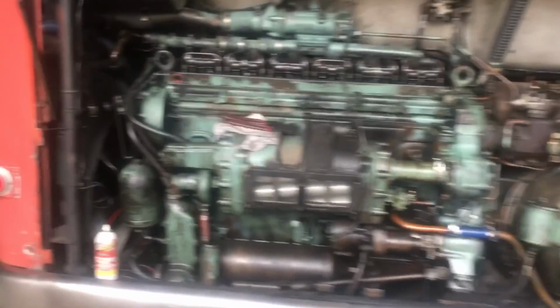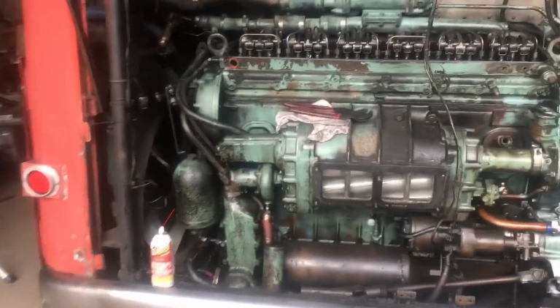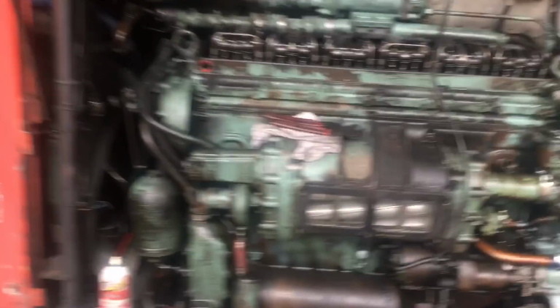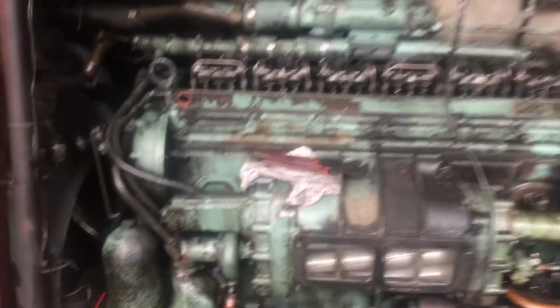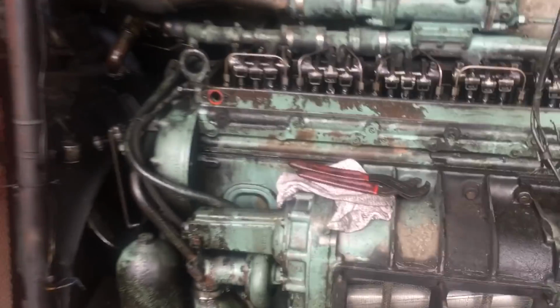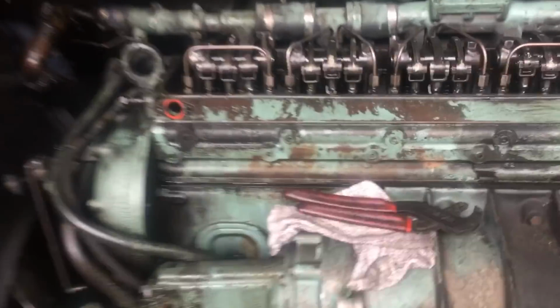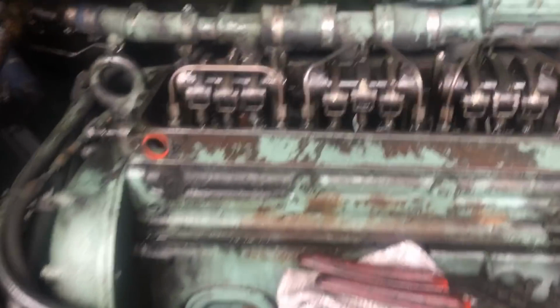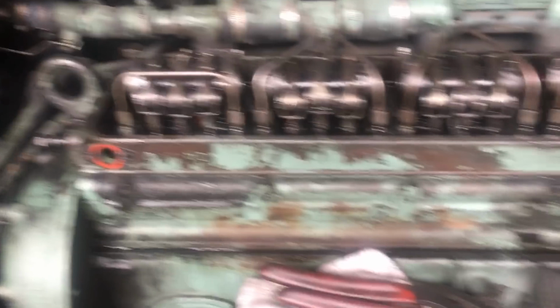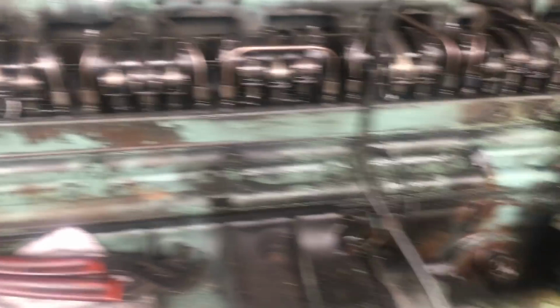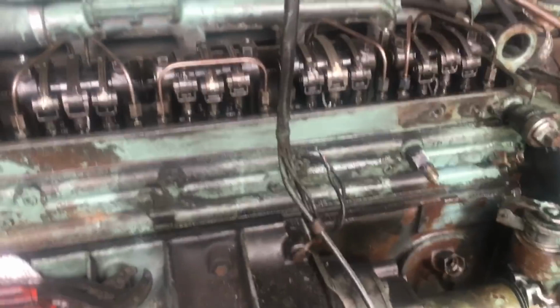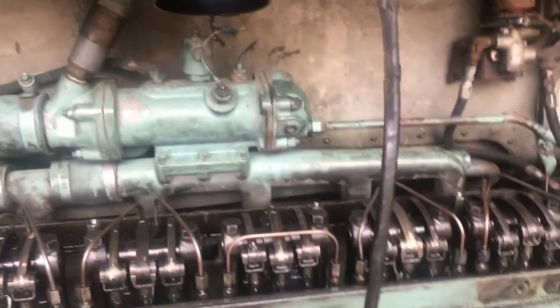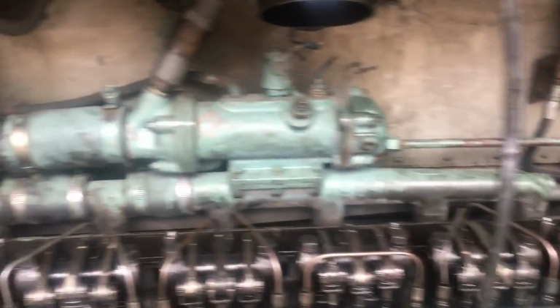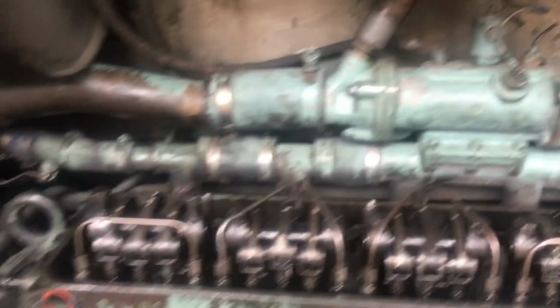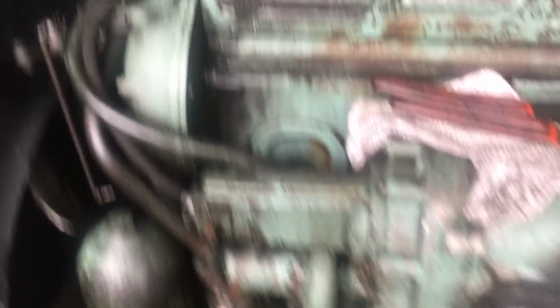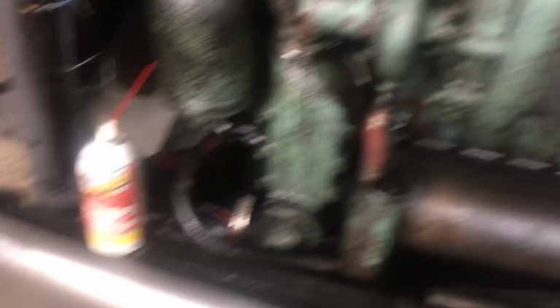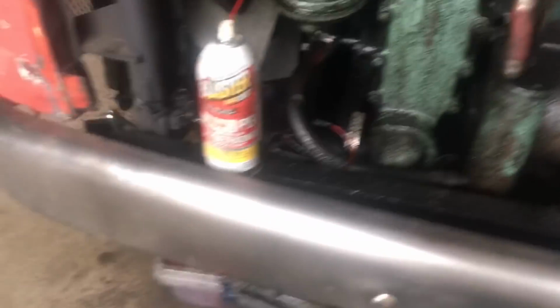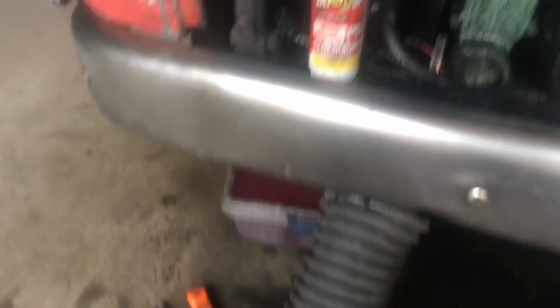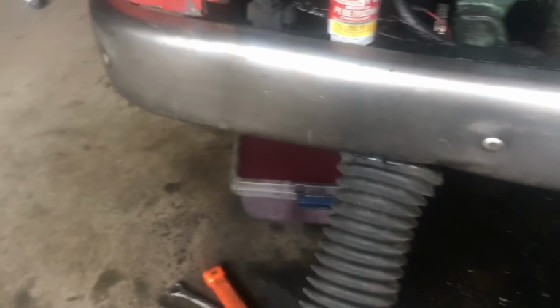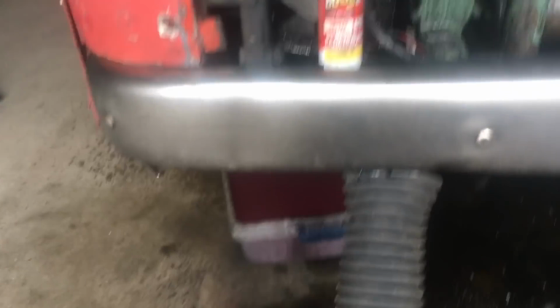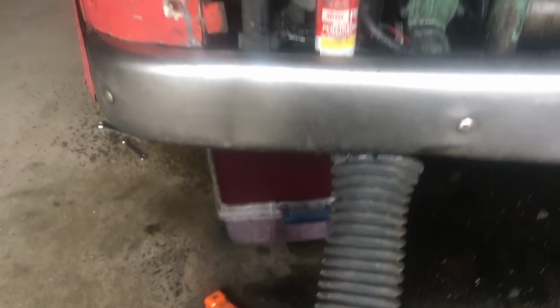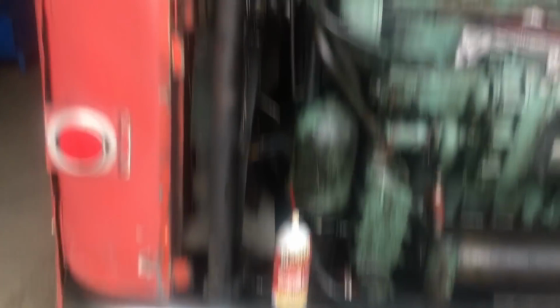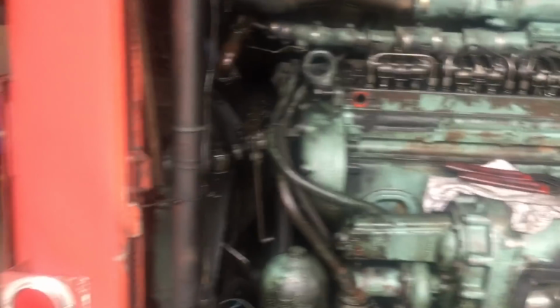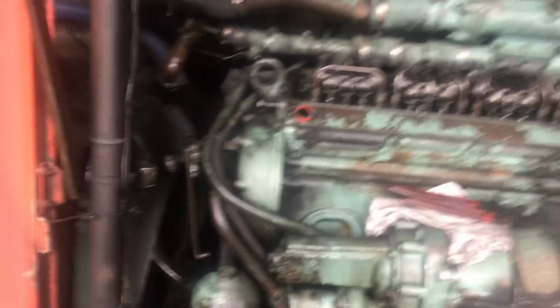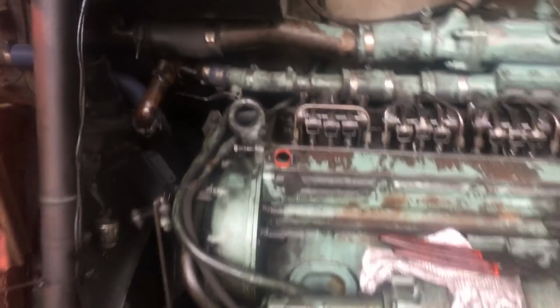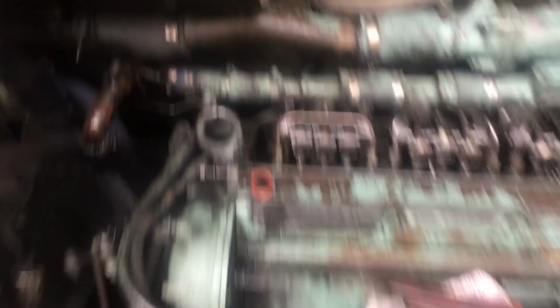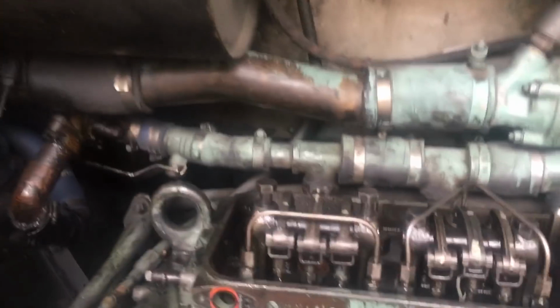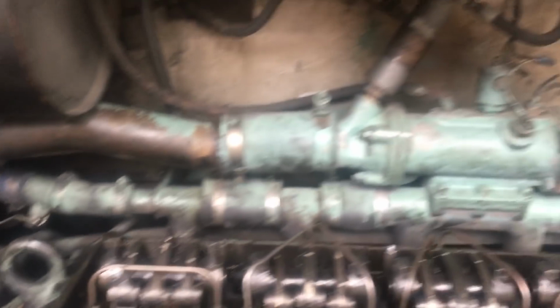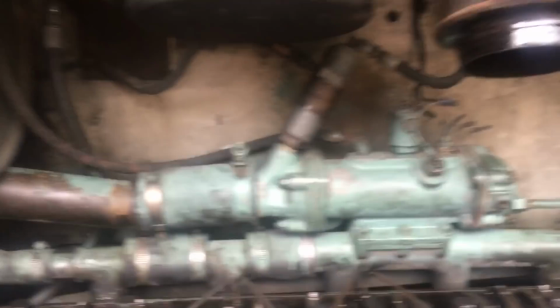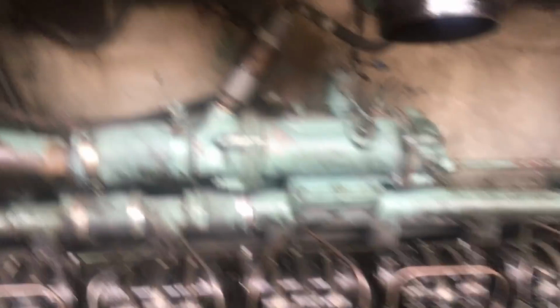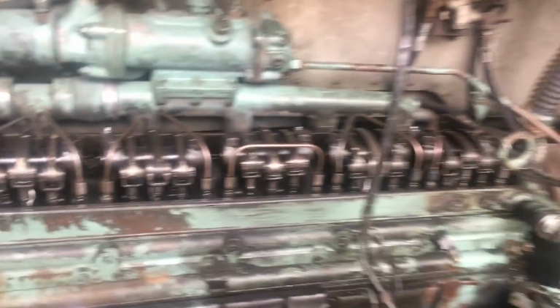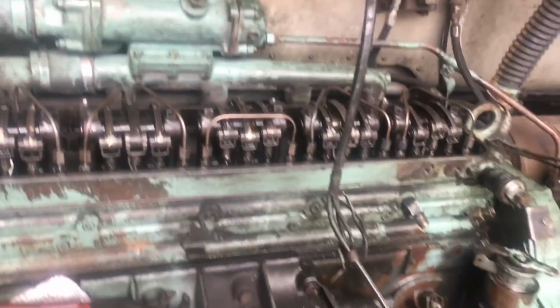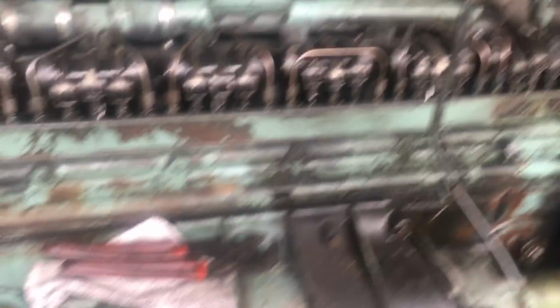Okay so I just about got the head ready to come off. Everything's off of it there. I just got a couple of coolant lines — I just drained the coolant out of it, it's actually still draining. And then I got a couple coolant lines to disconnect and the head will be ready to come off.